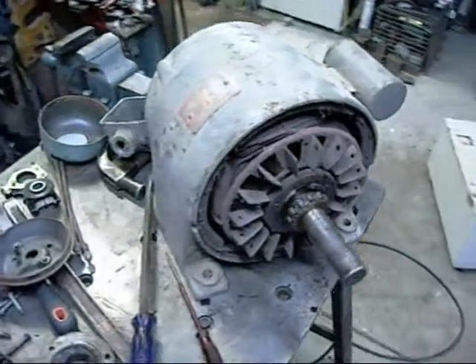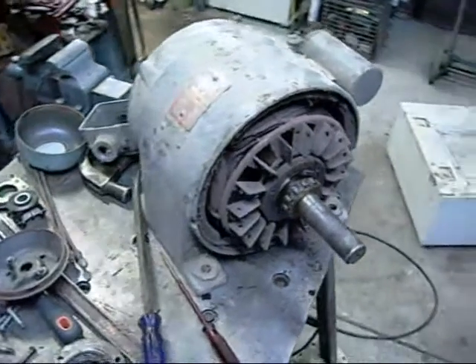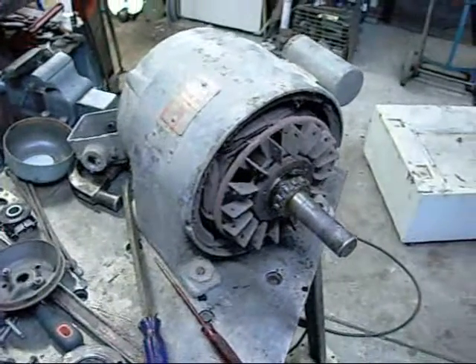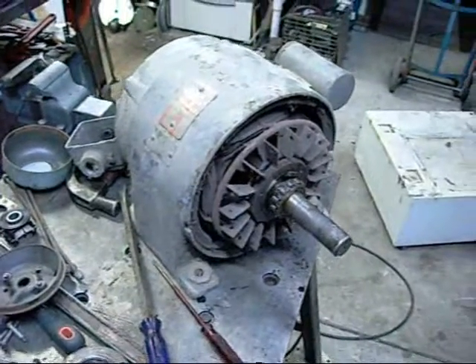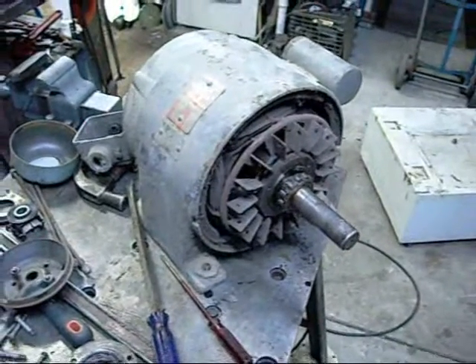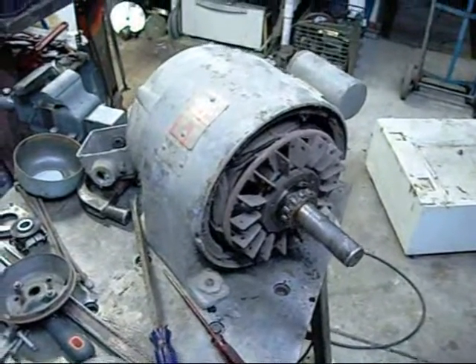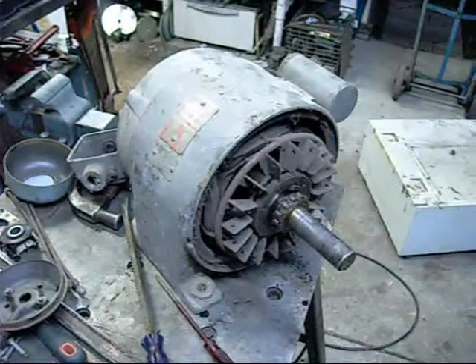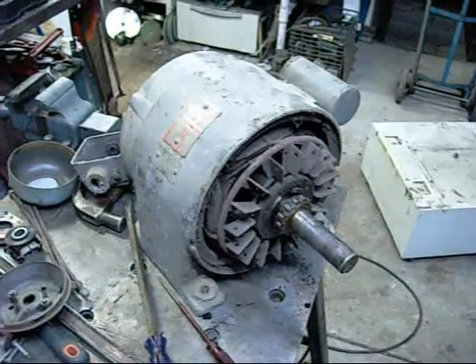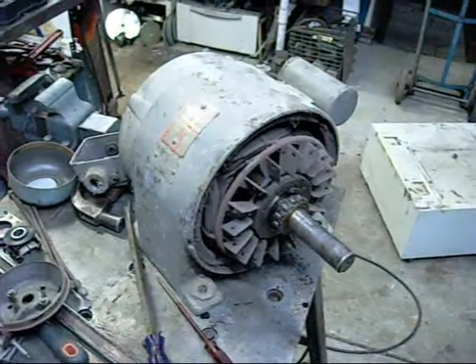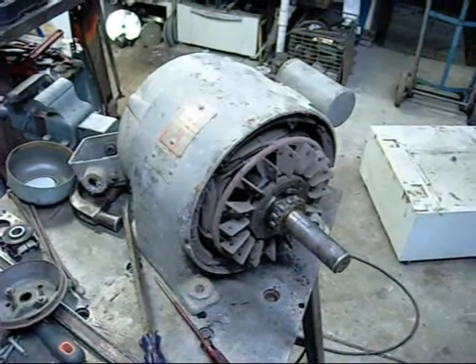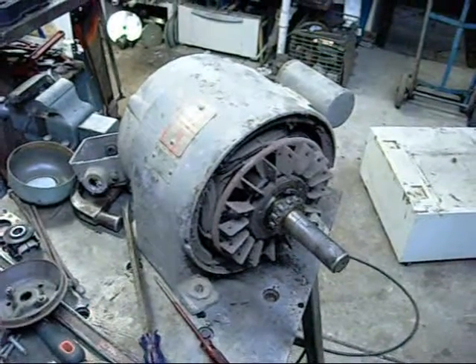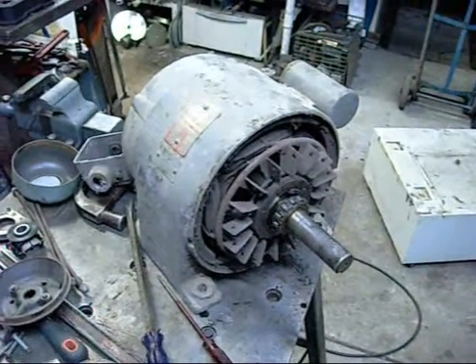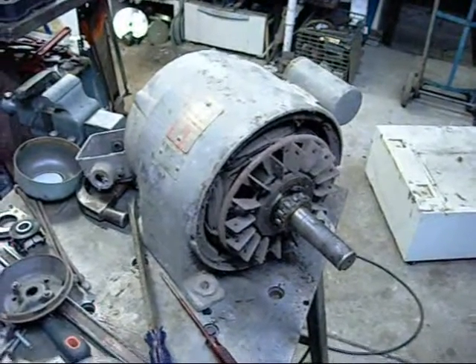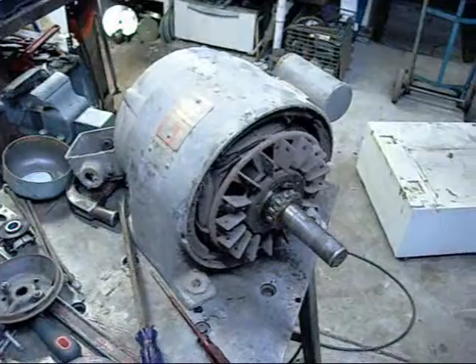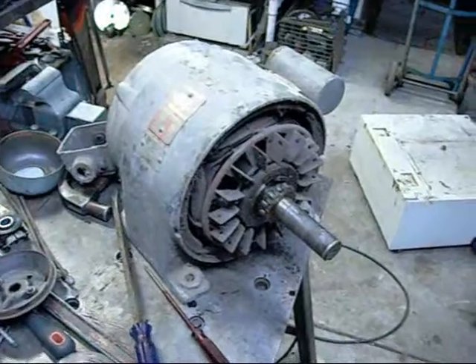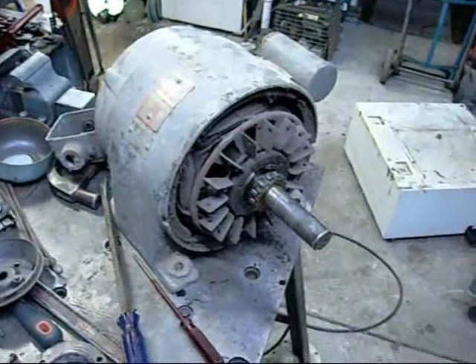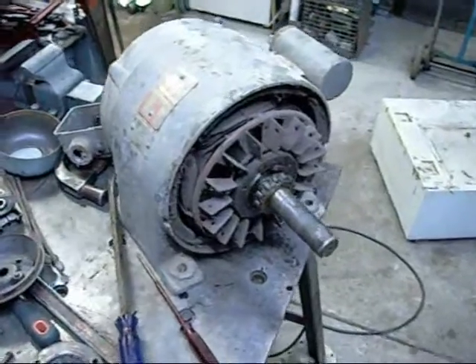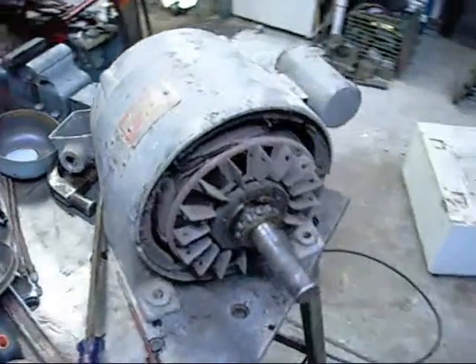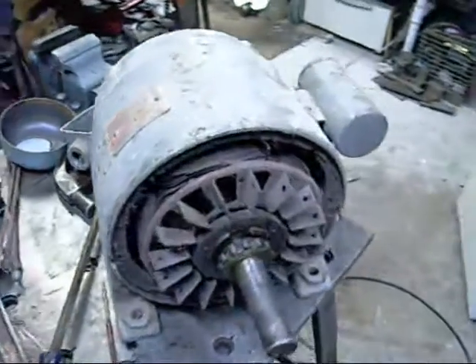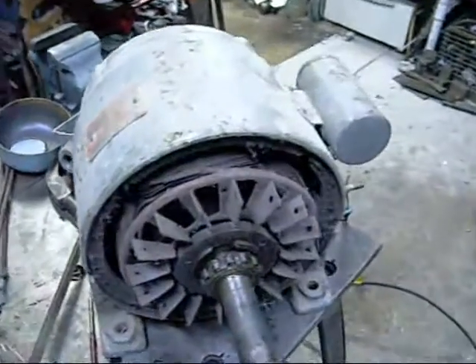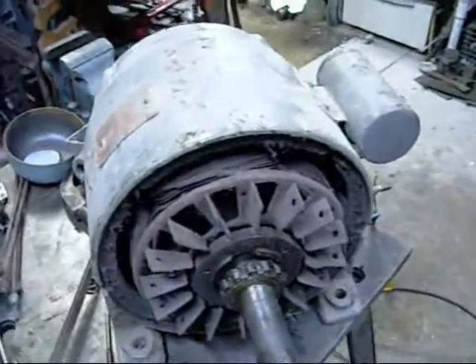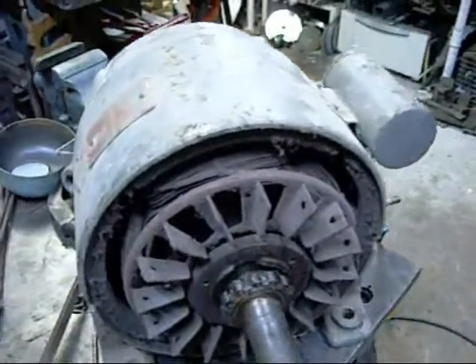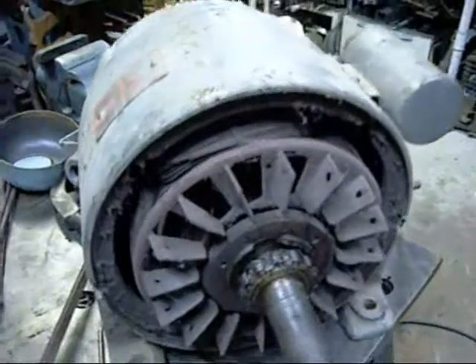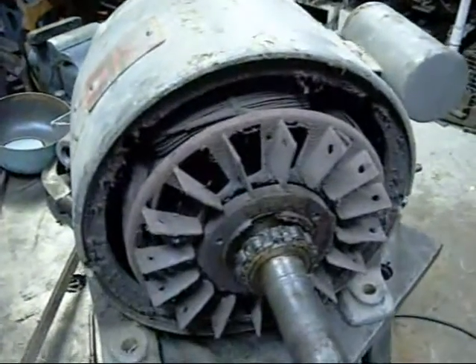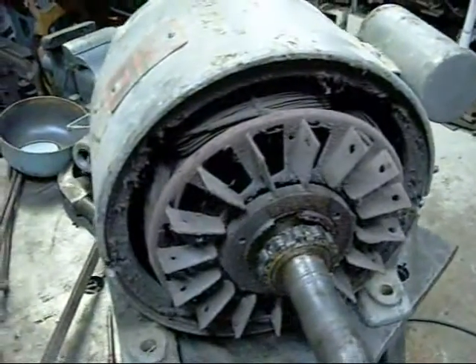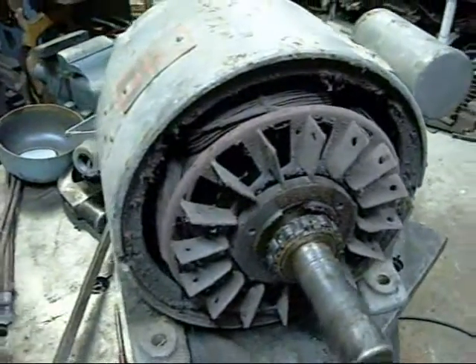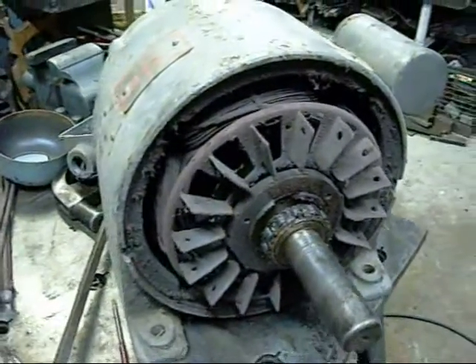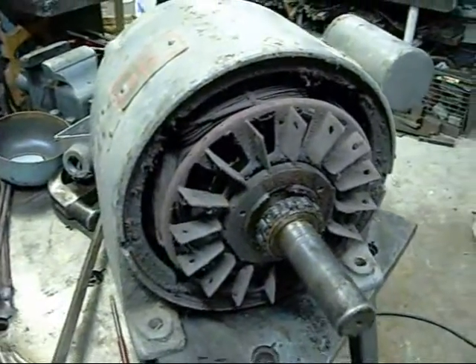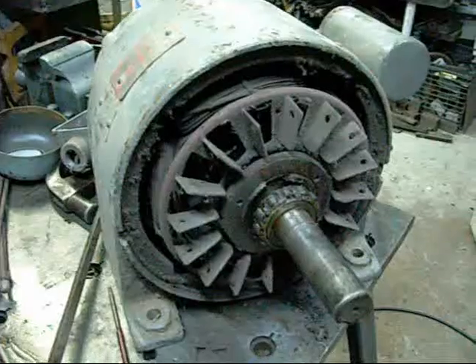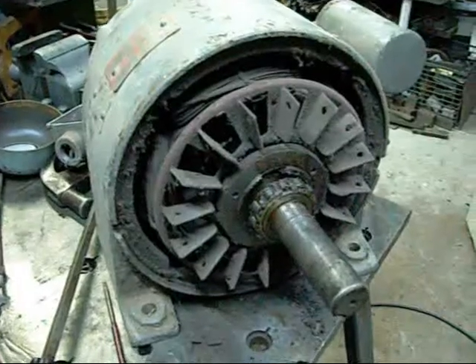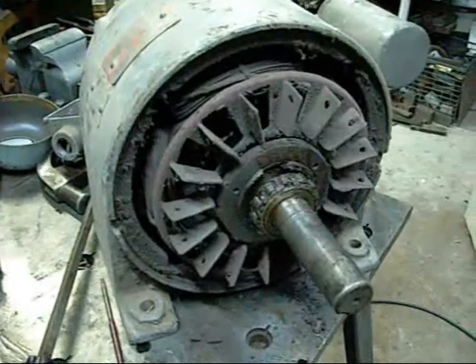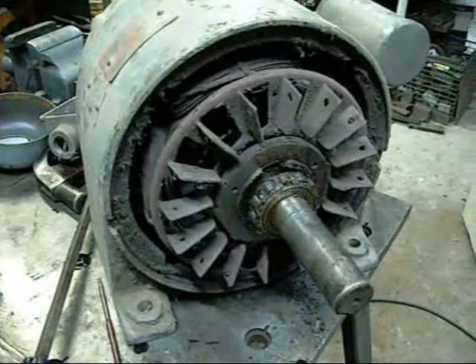I've wired it up to the usual terminals and all I get is a very angry sounding hum. I've torn it all apart — I'm going to strip it down and make sure the windings are alright and give everything a thorough test.